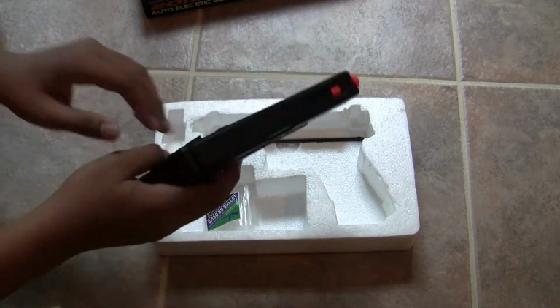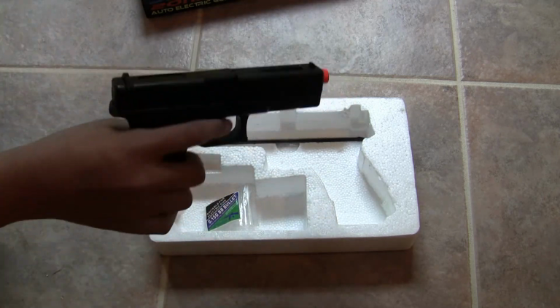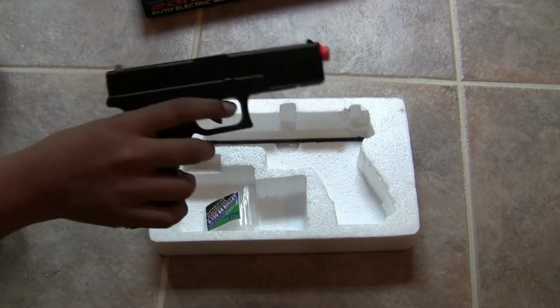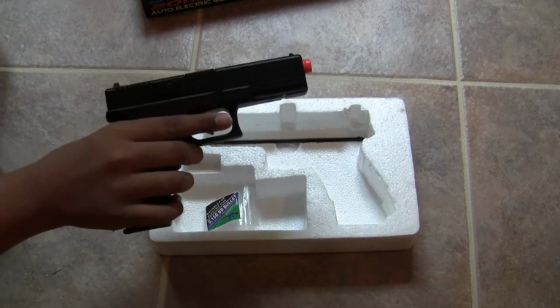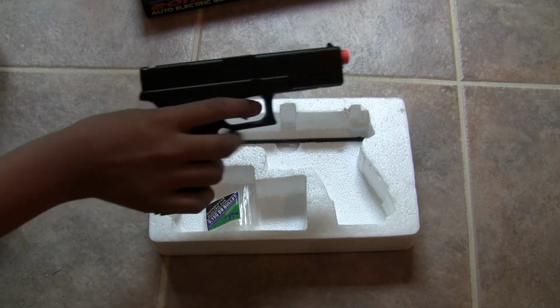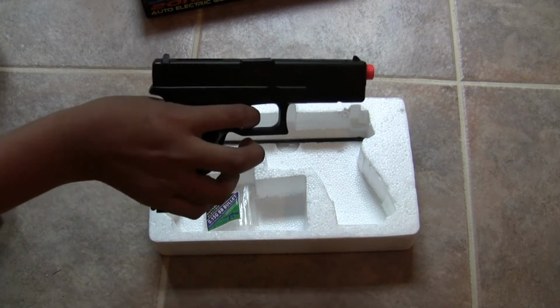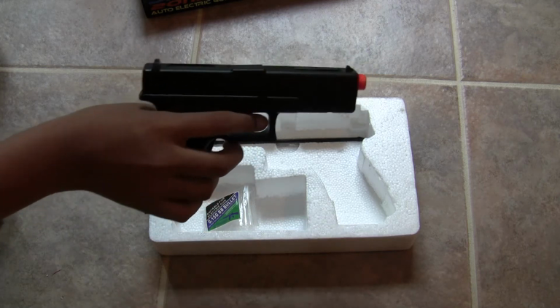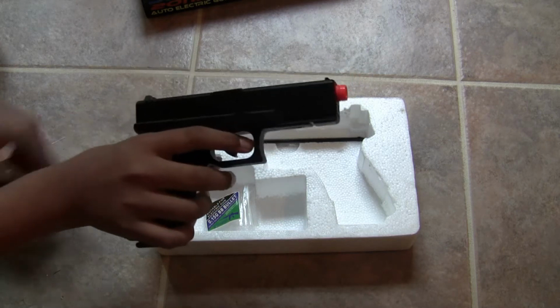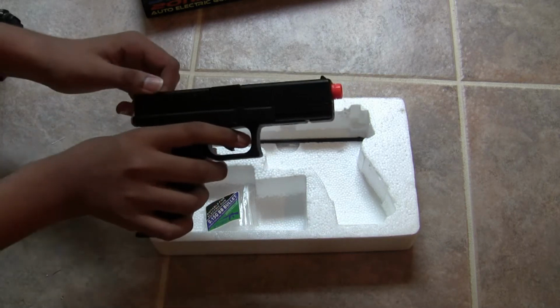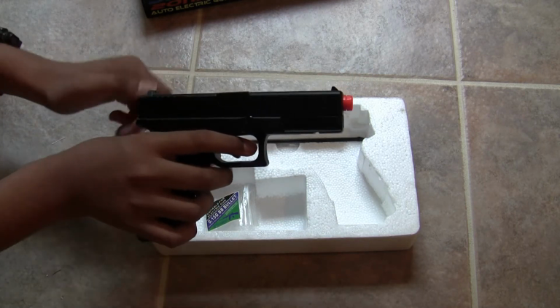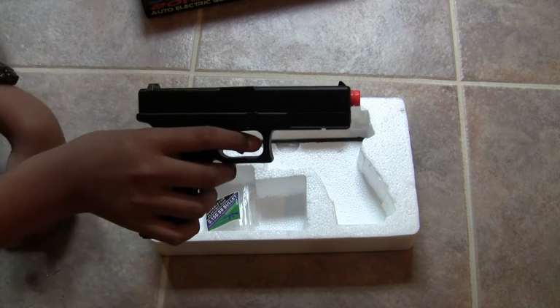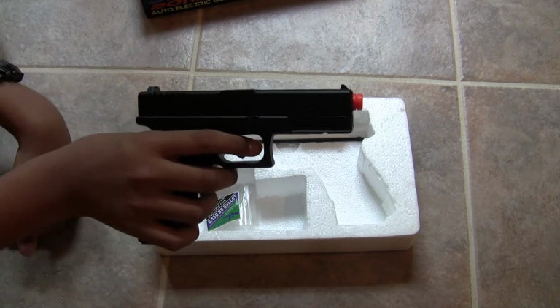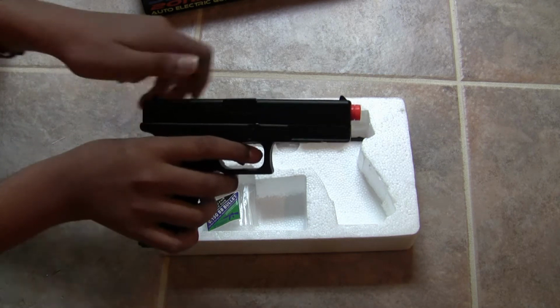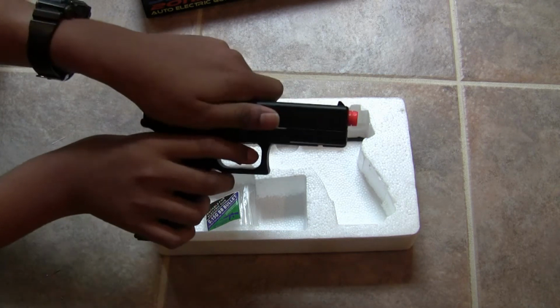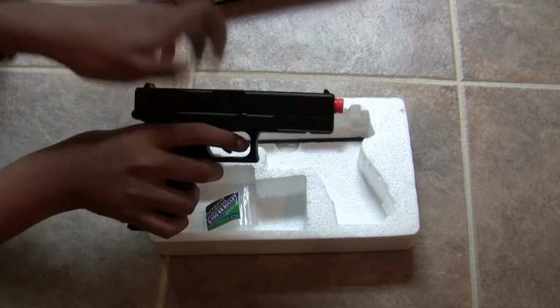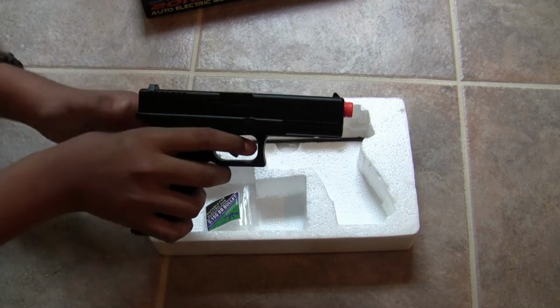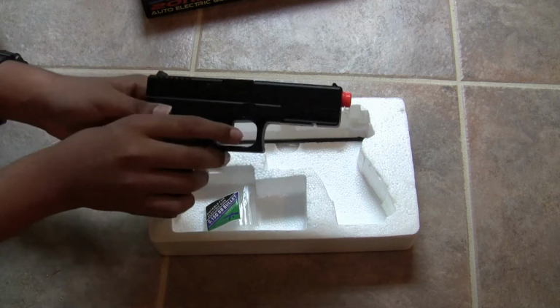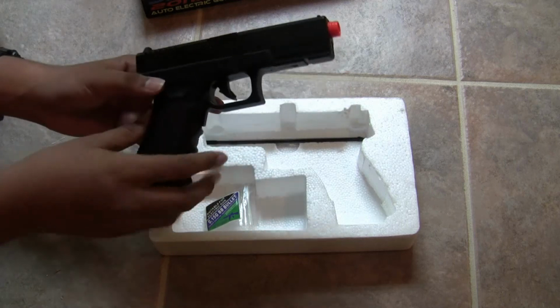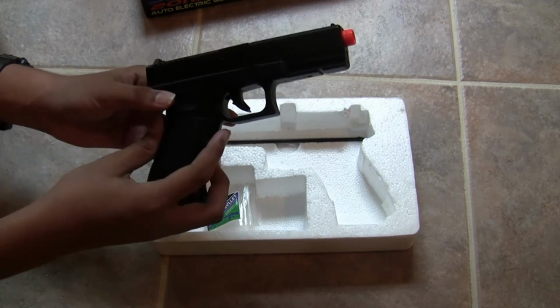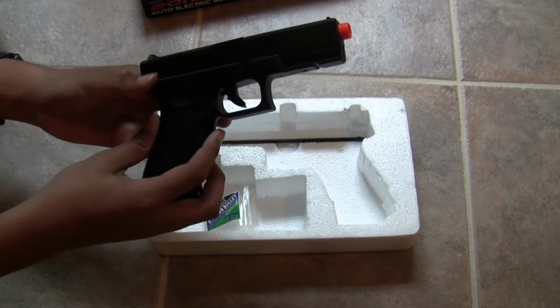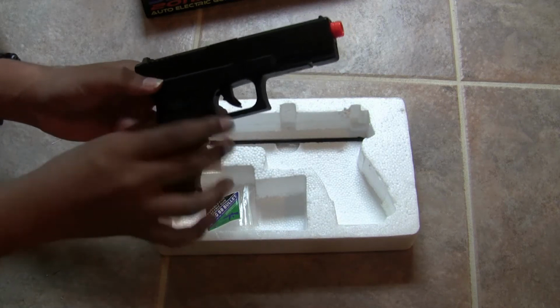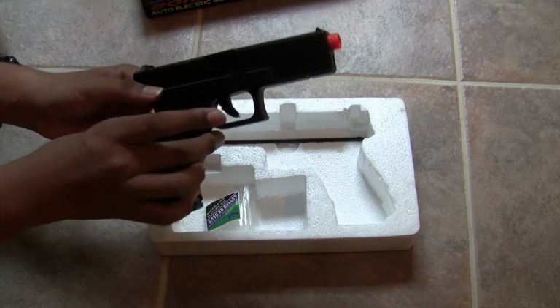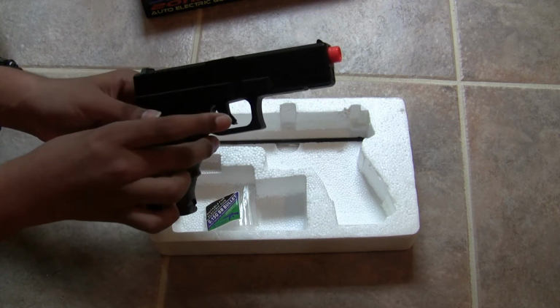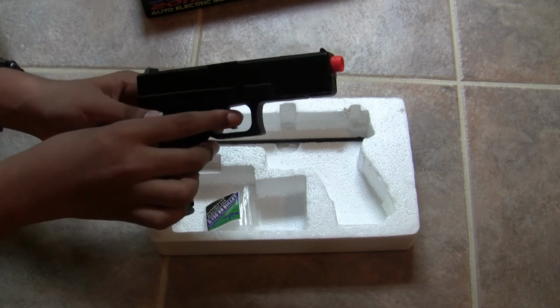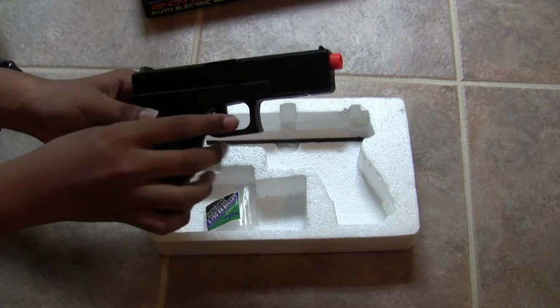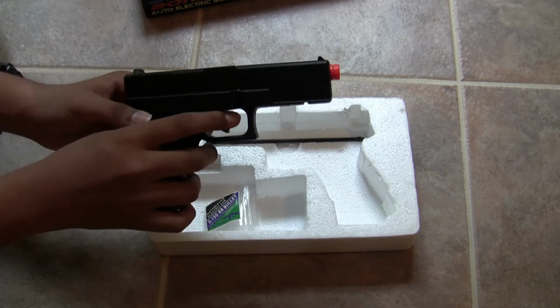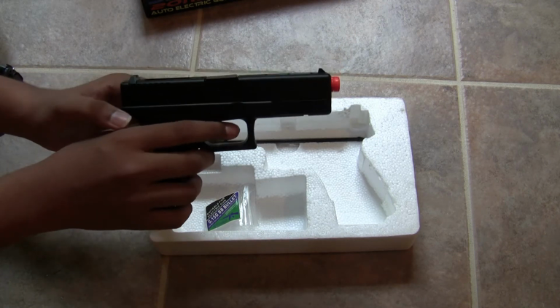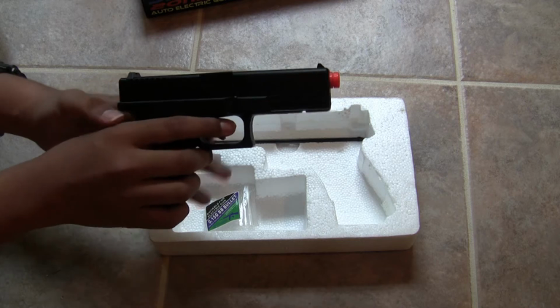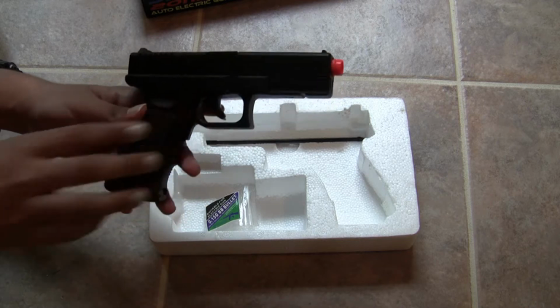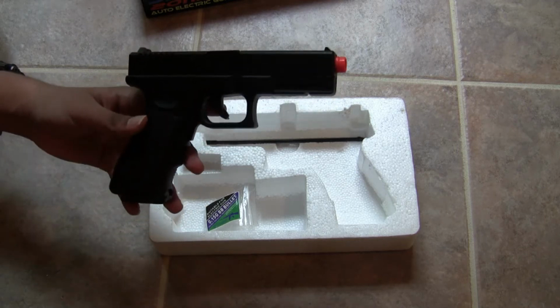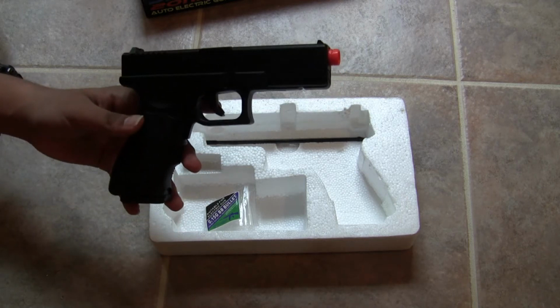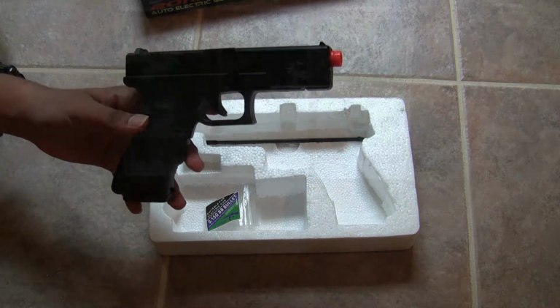Now when you first try firing this gun, it just does that. You may think it's broken, but actually, to properly fire the gun, you have to hold down the safety lever and pull the trigger, otherwise it won't do anything. I'll show you the blowback feature right now.